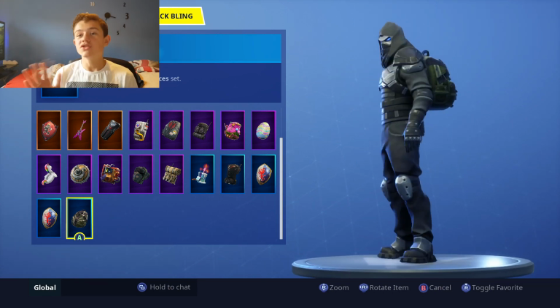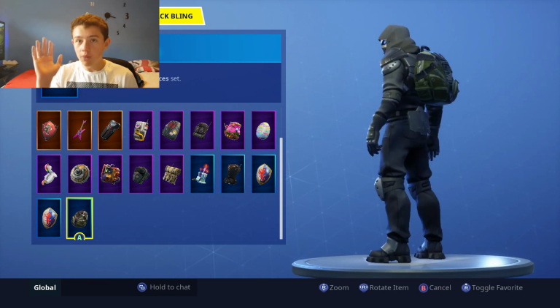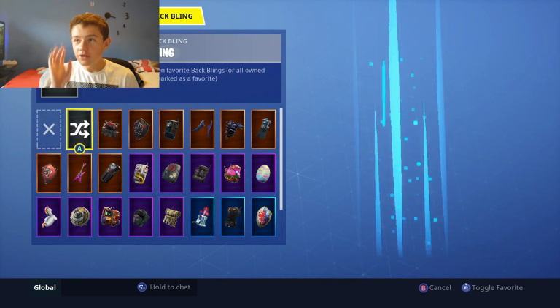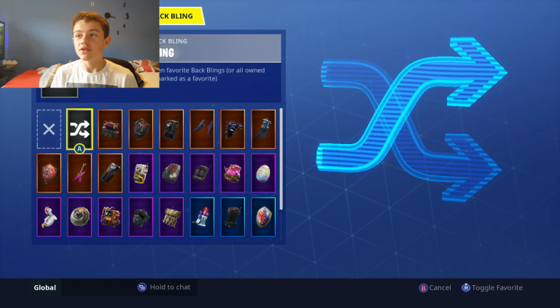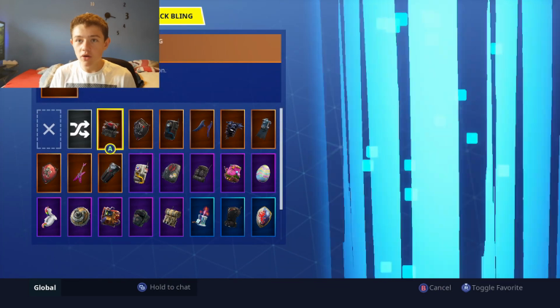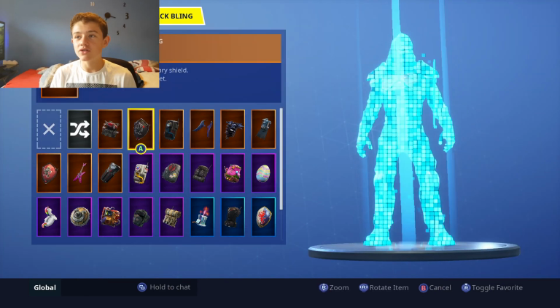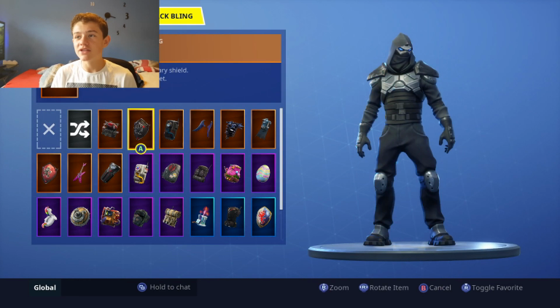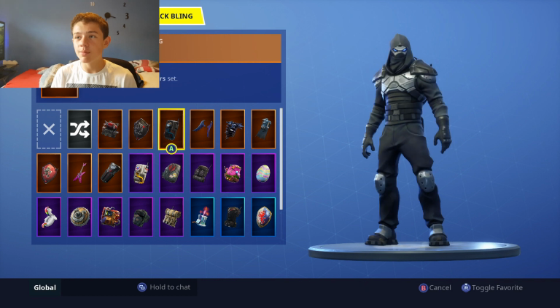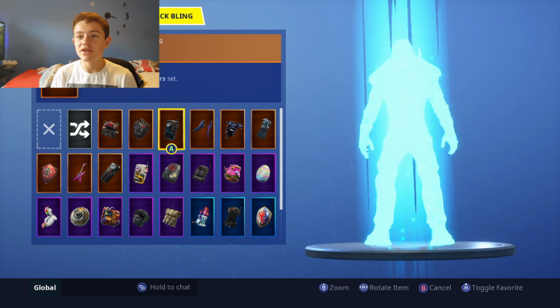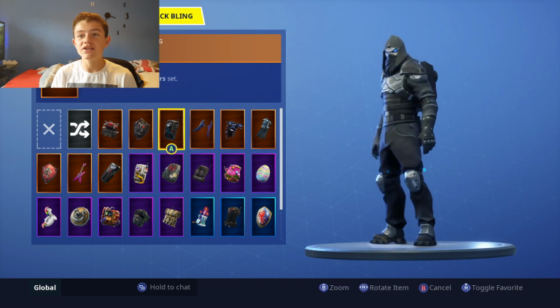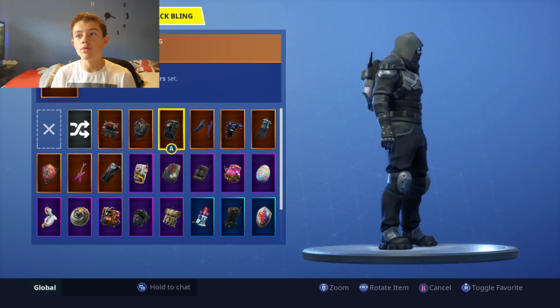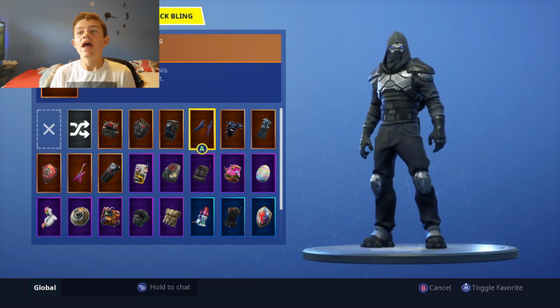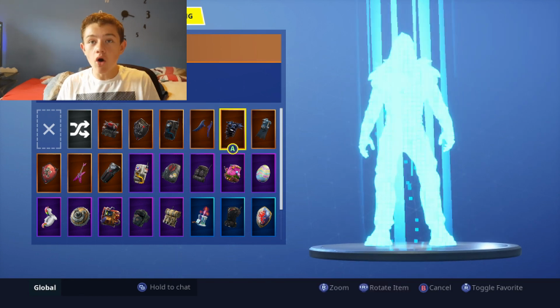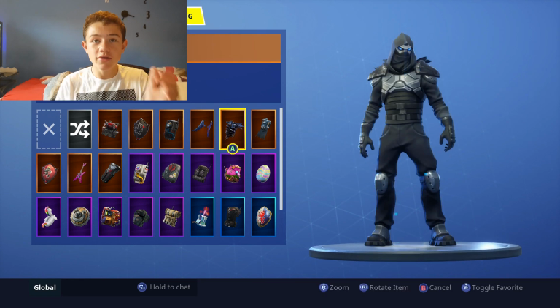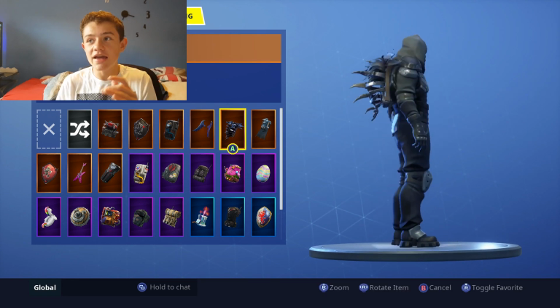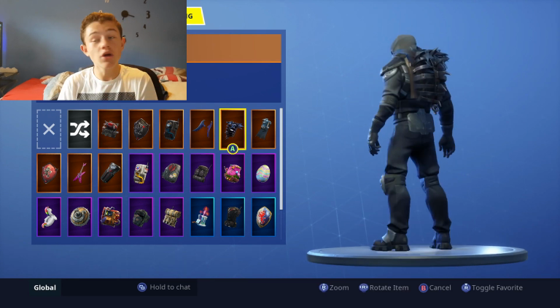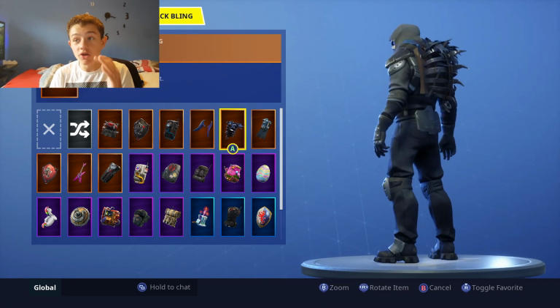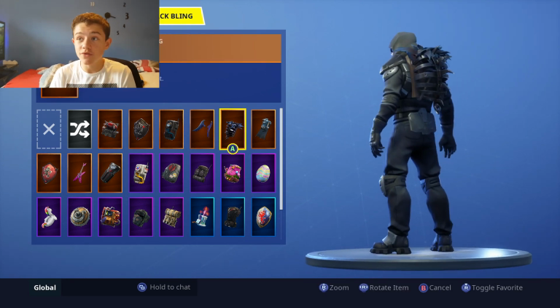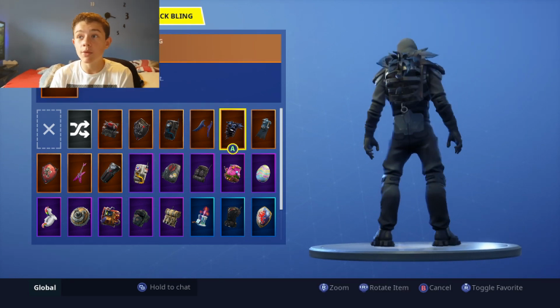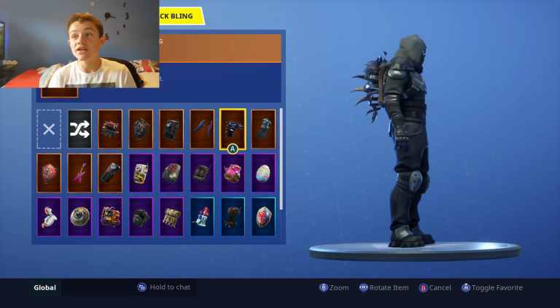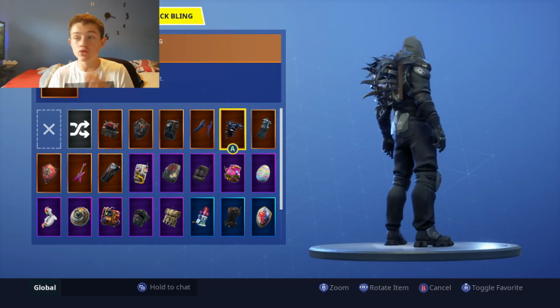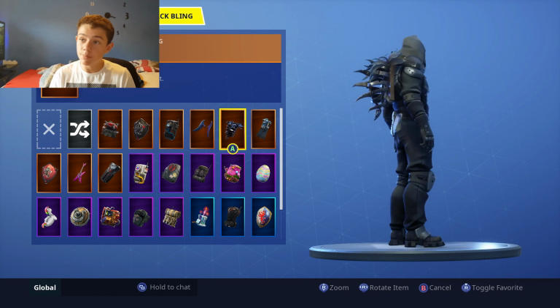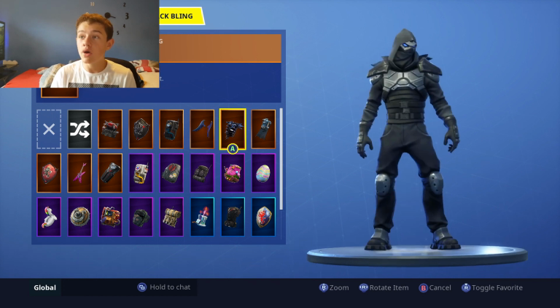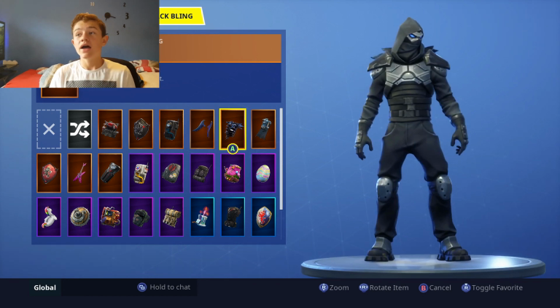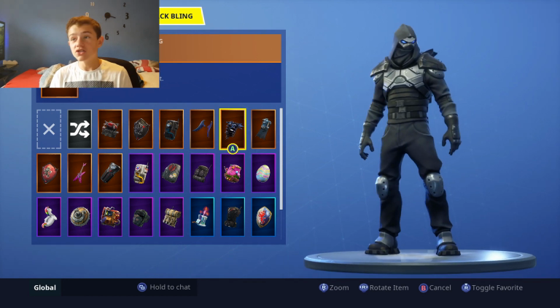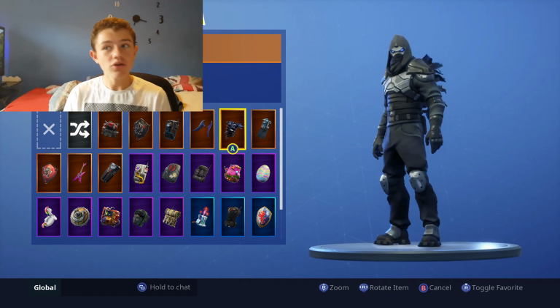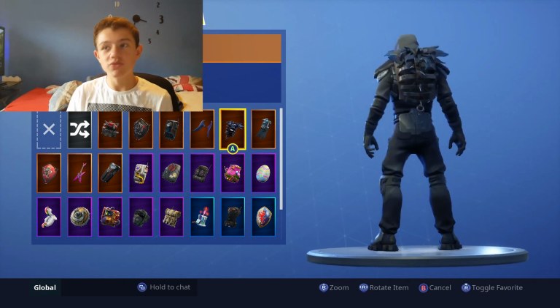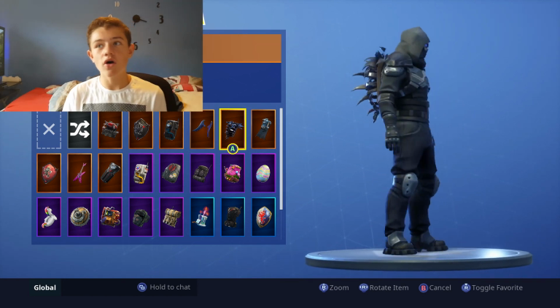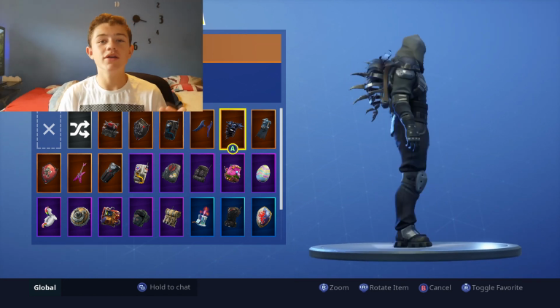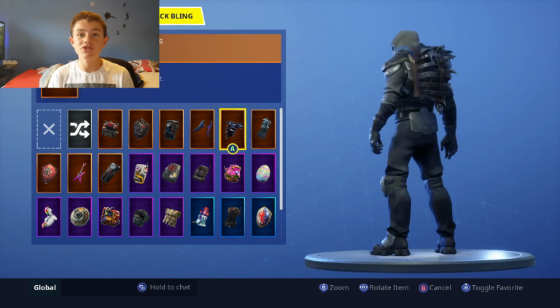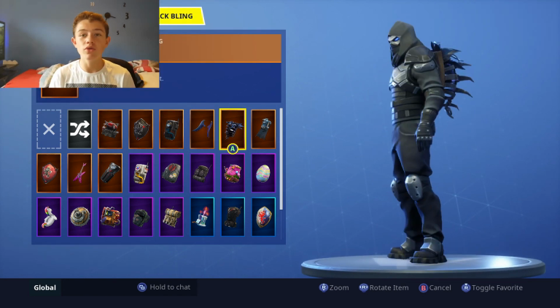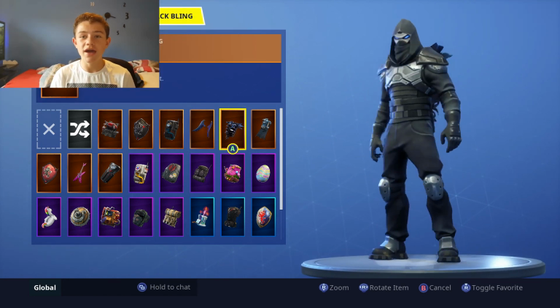So the one we're going to be using — the one I think looks best on the back of this — is going to be the Iron Cage. Number one, it goes with the armour, and then this guy's got the blue, and it just looks like he's wearing armour. It's so cool — the Iron Cage.